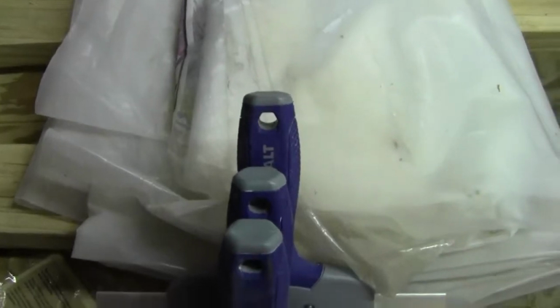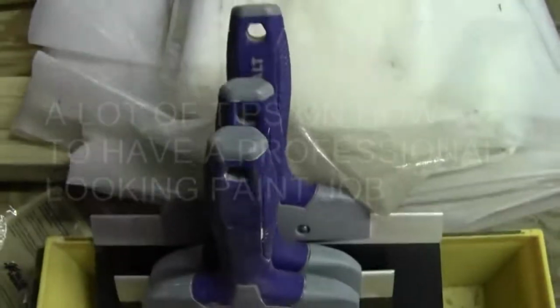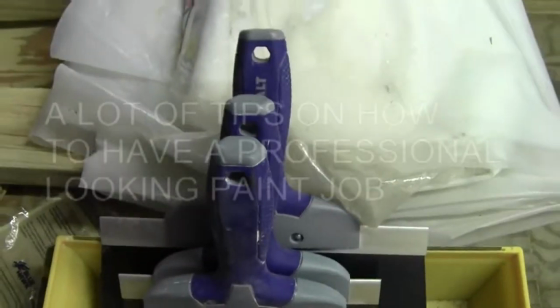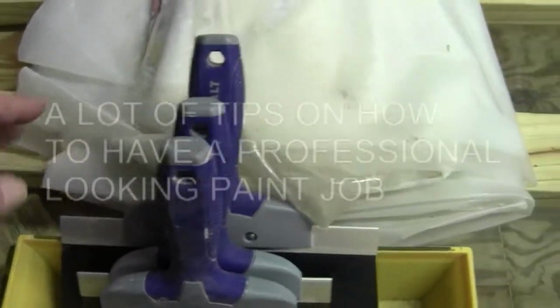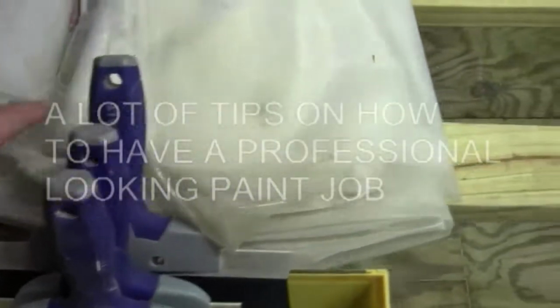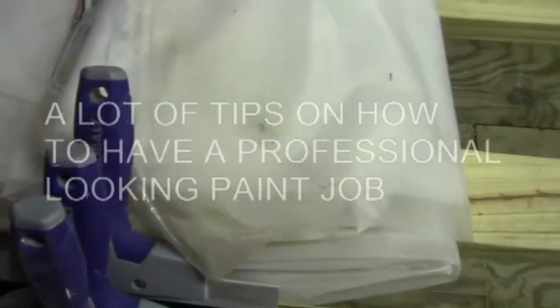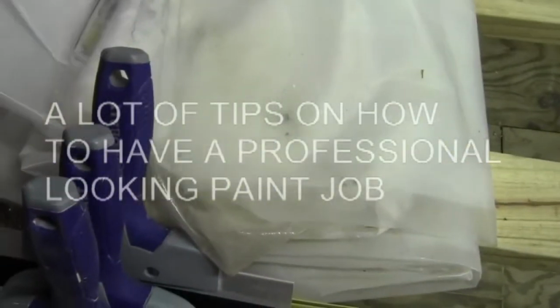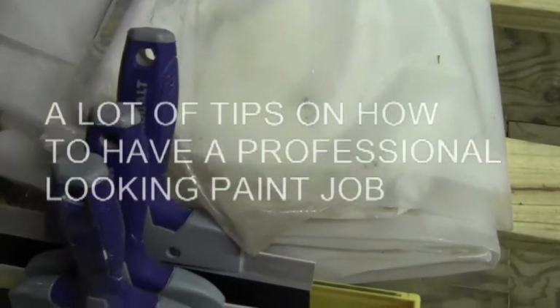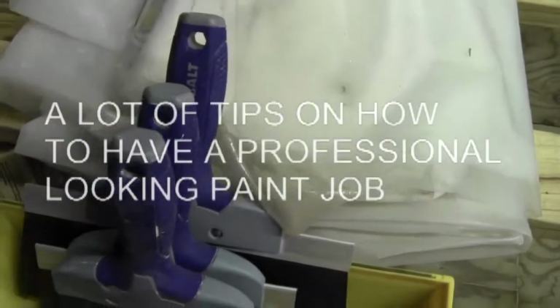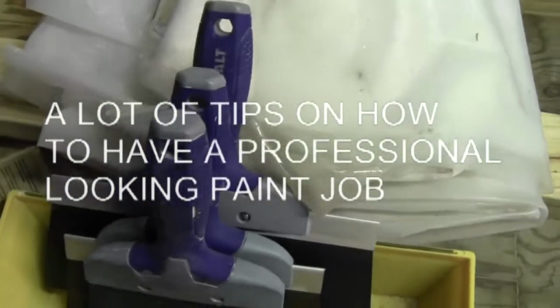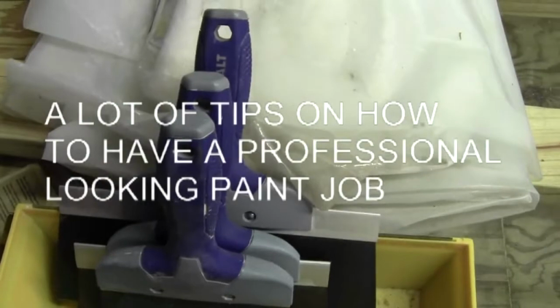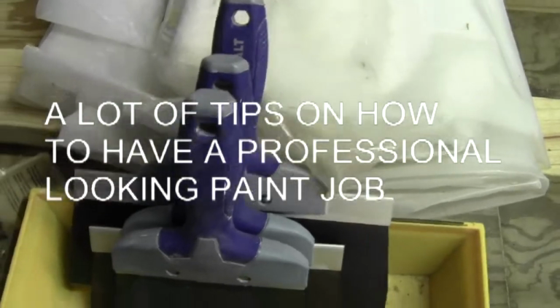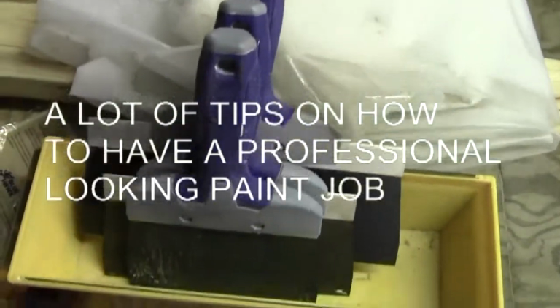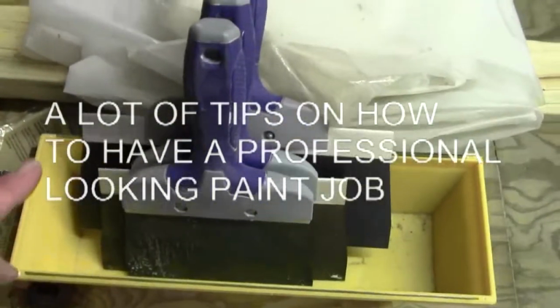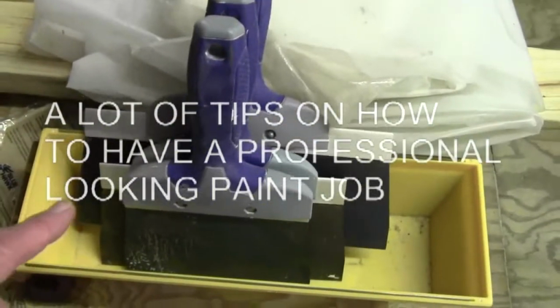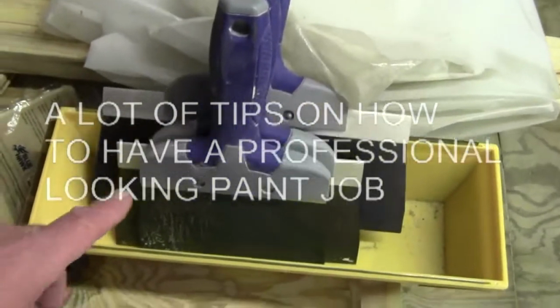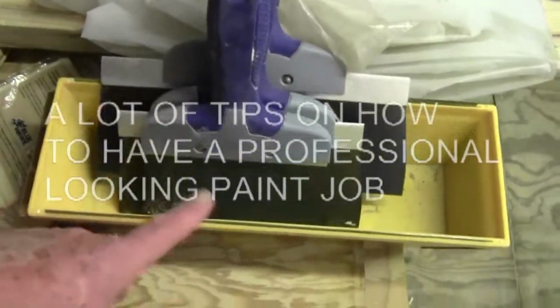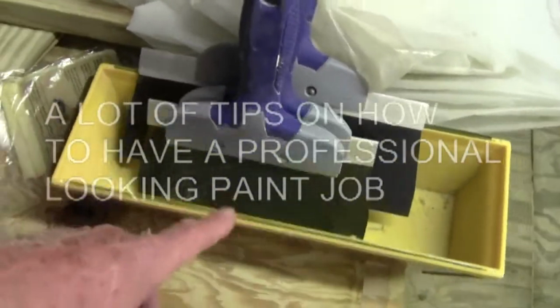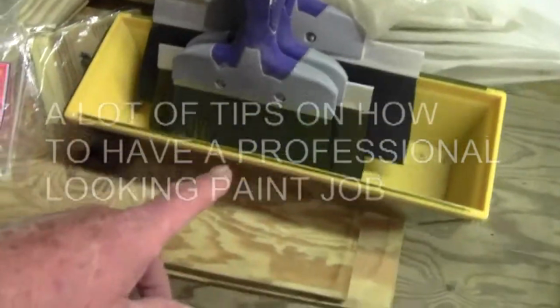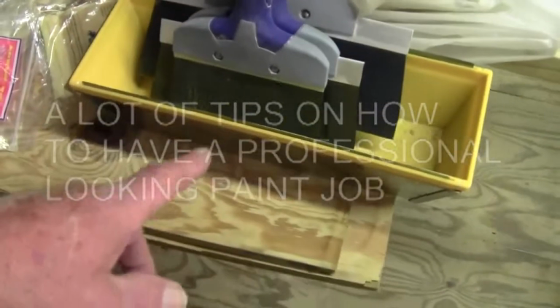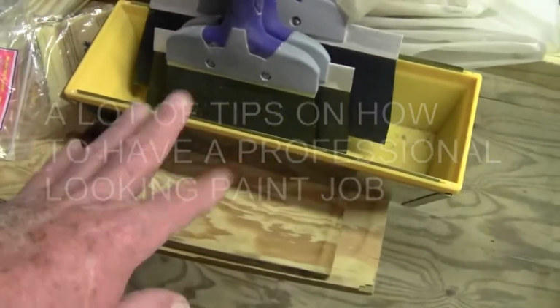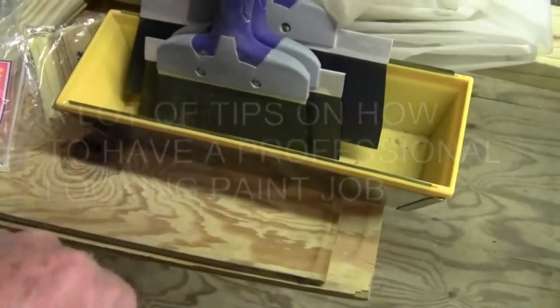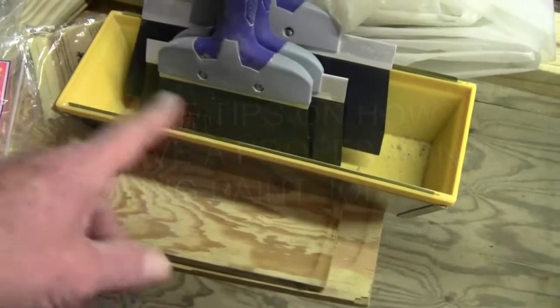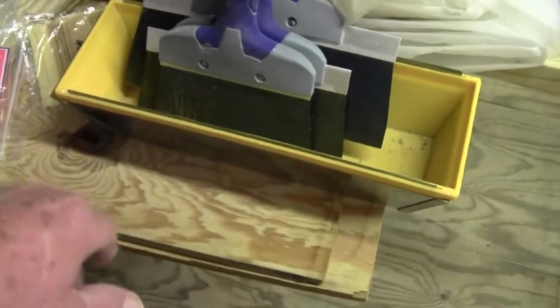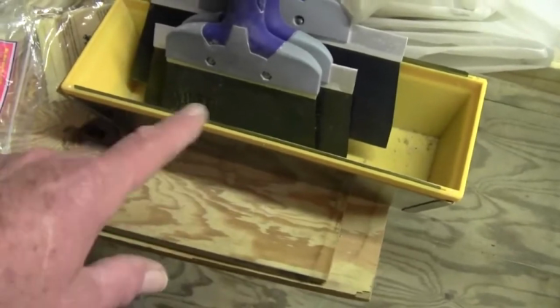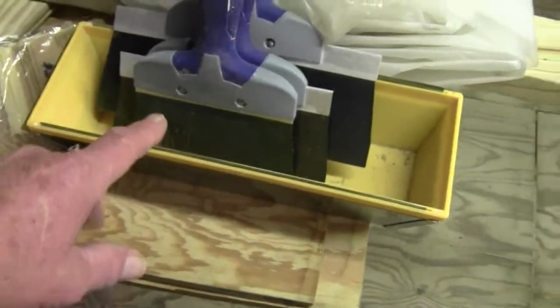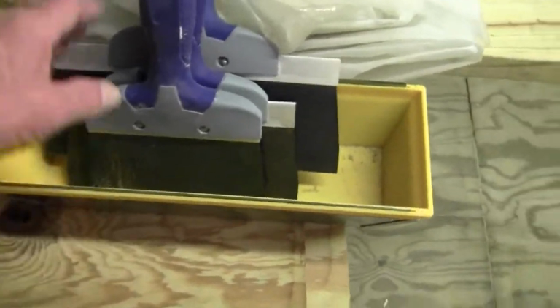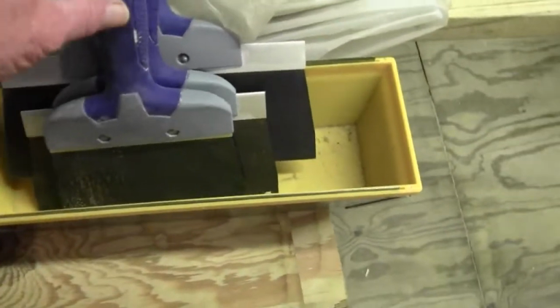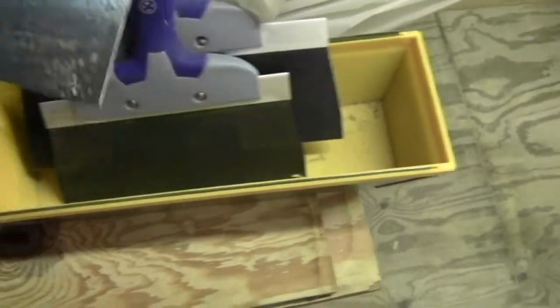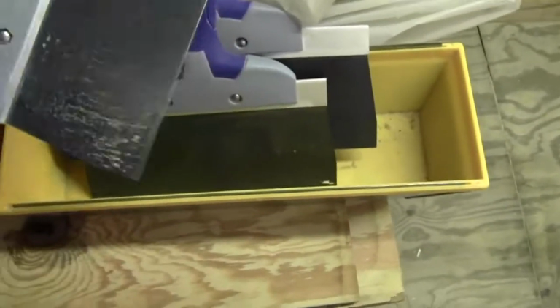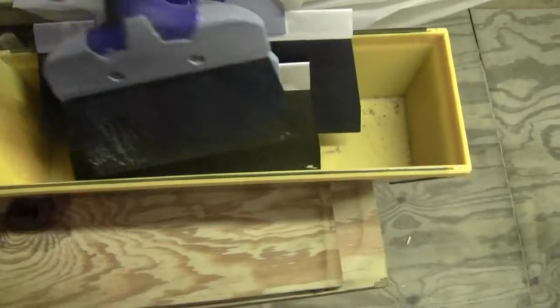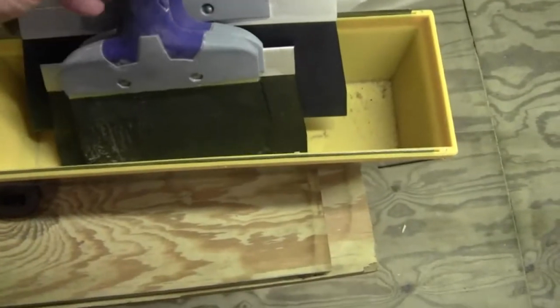A few tips on painting. You can use these plastic sheathing for drop cloths, and these are my Spachton trays and Spachton tools.